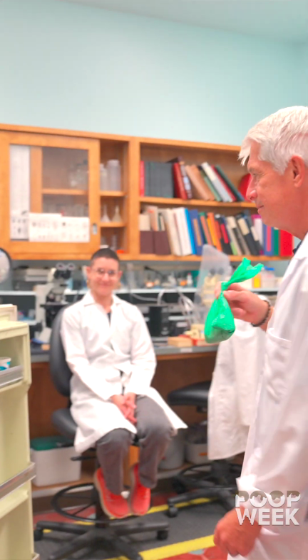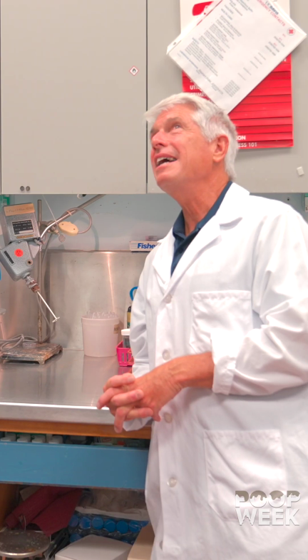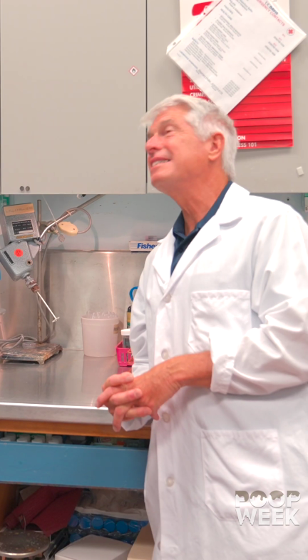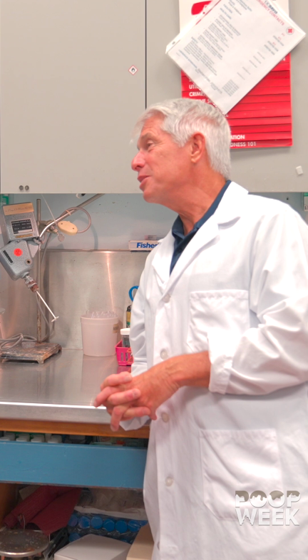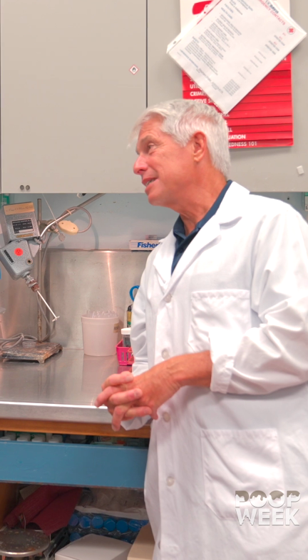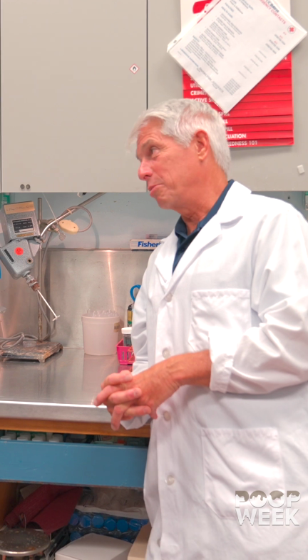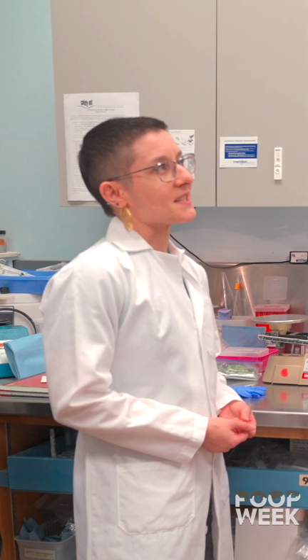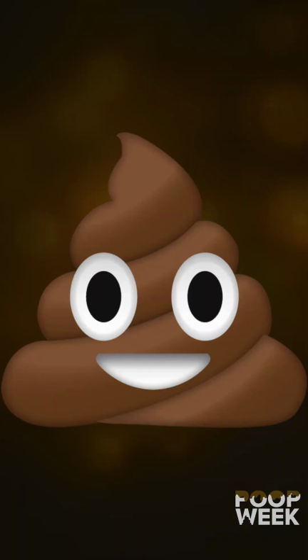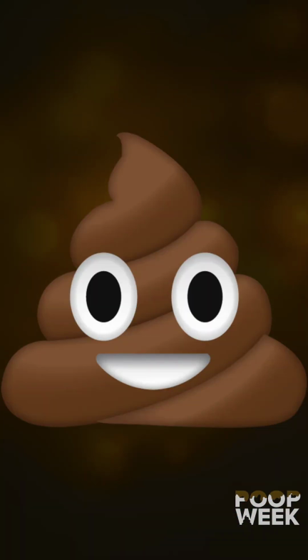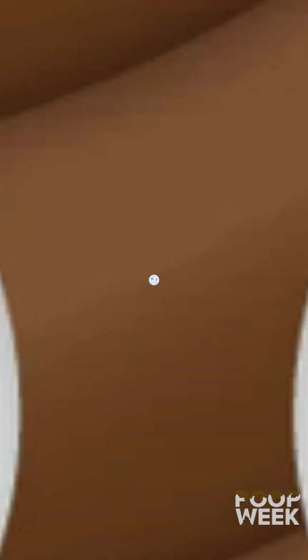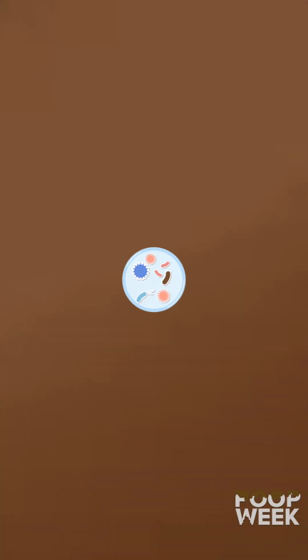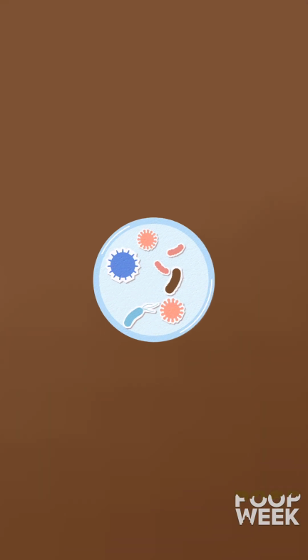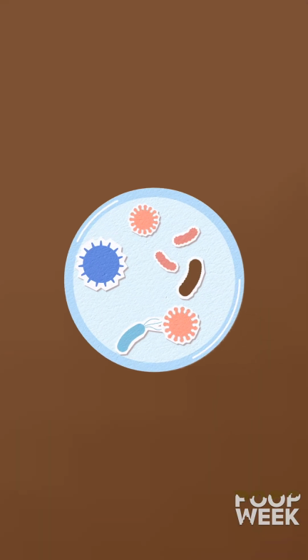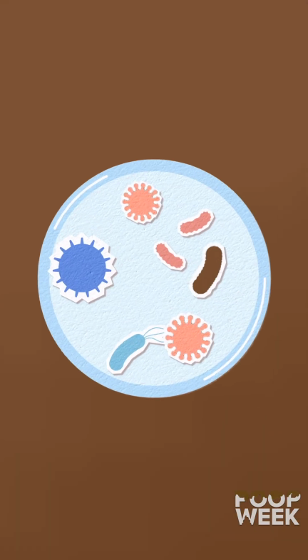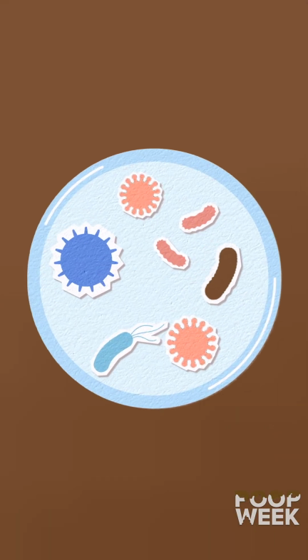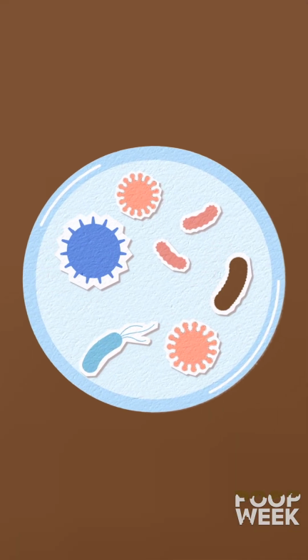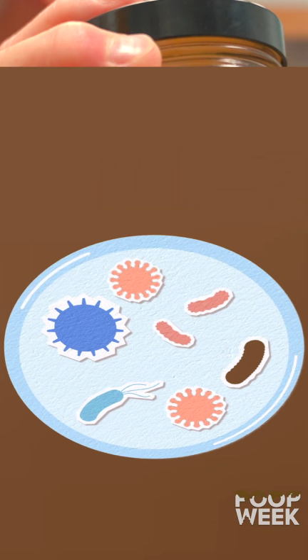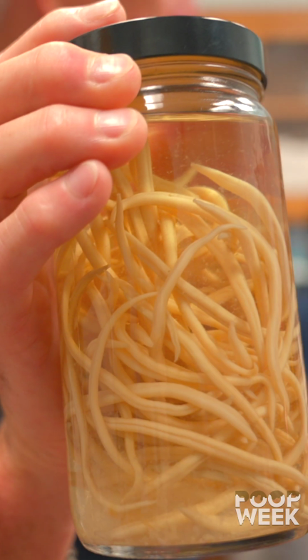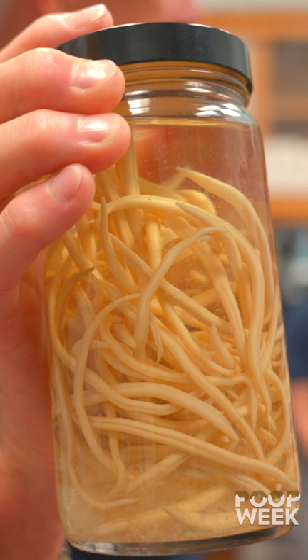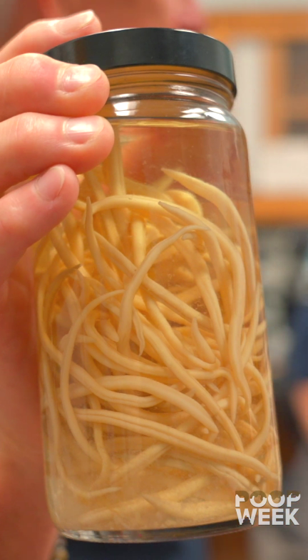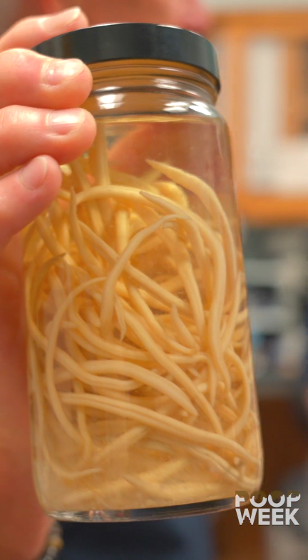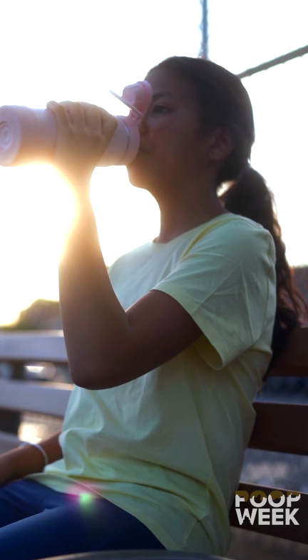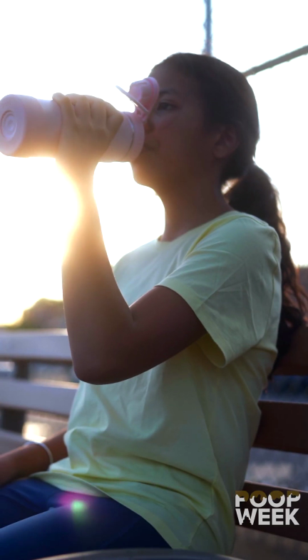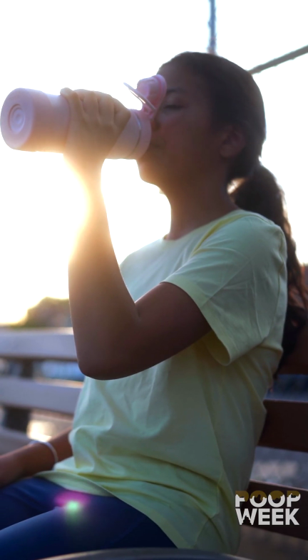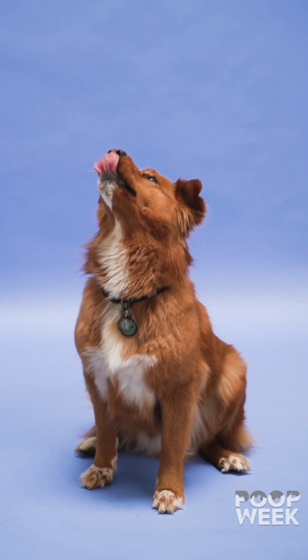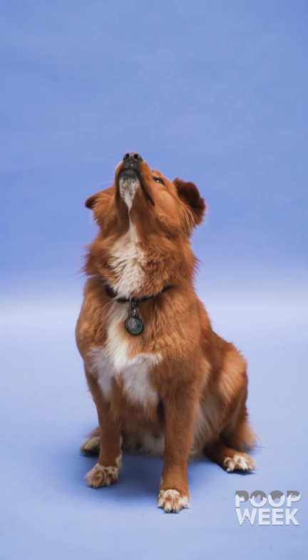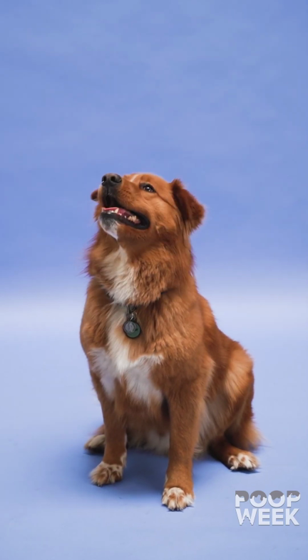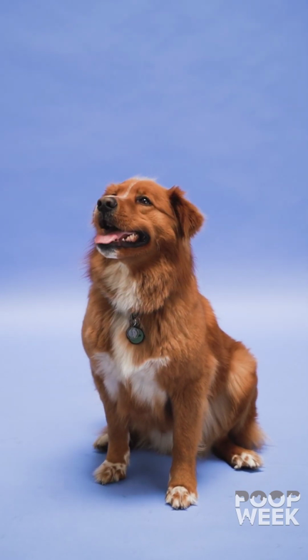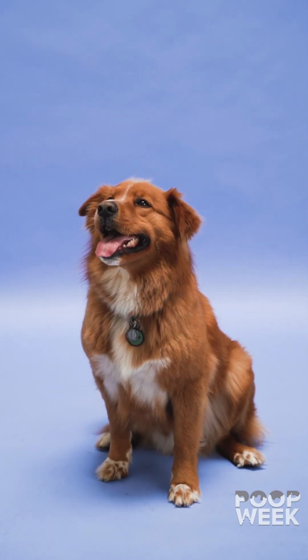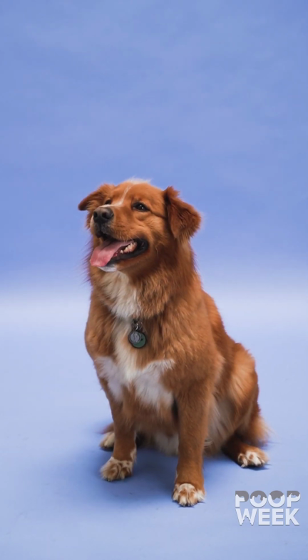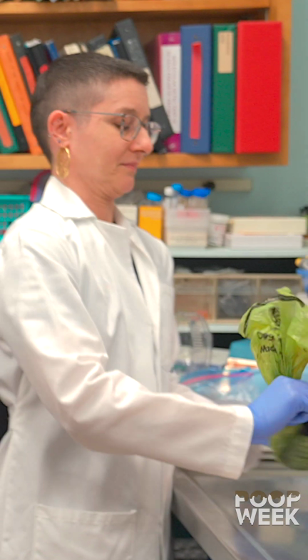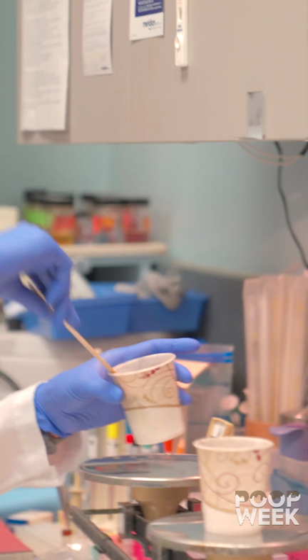Why is it that you test poop? Because a lot of stages of parasites can be found — infections, parasites that could get into humans, and there are also health effects on some of the animals.